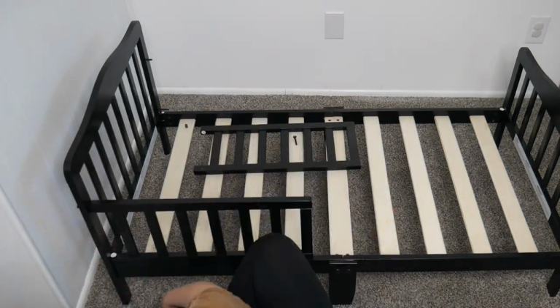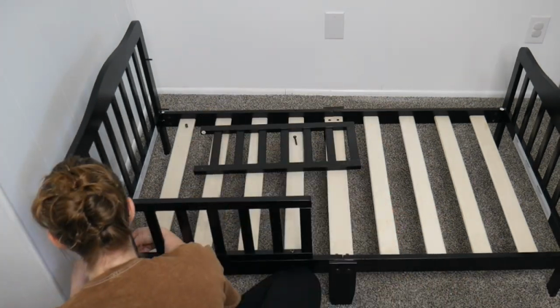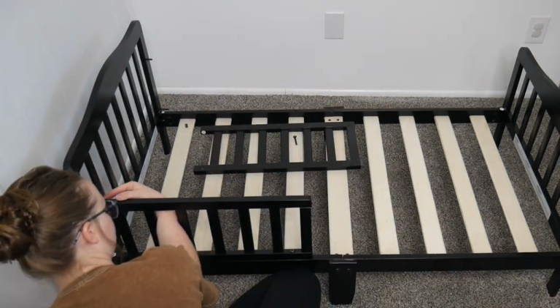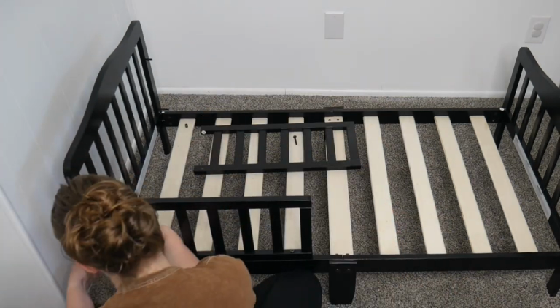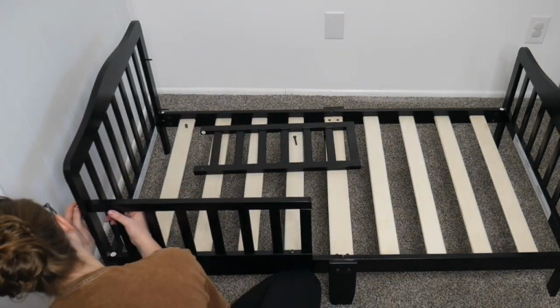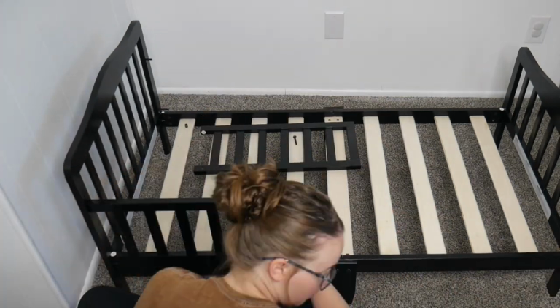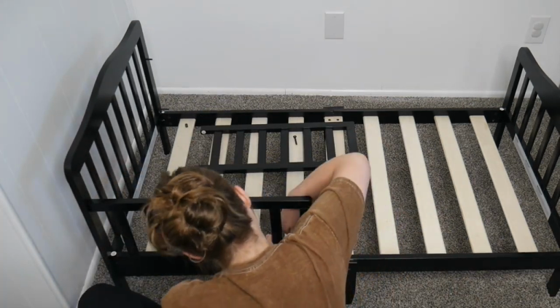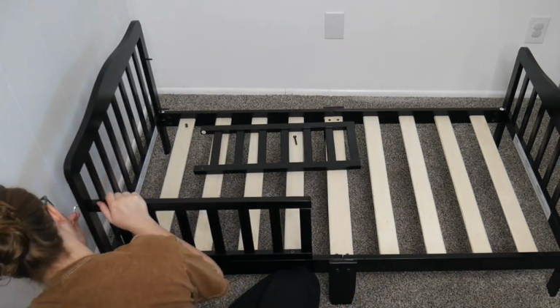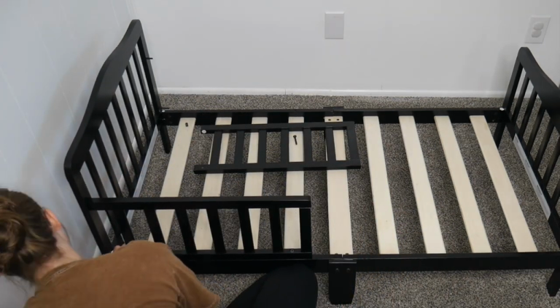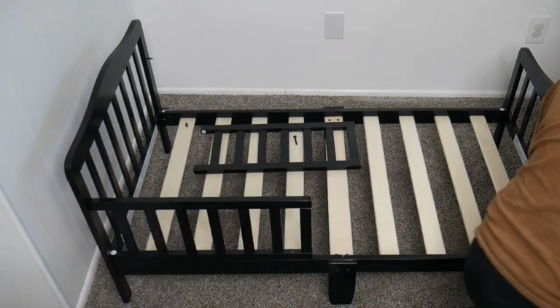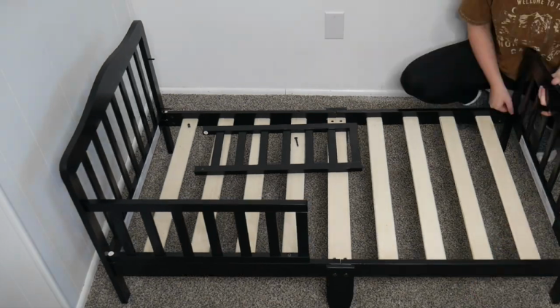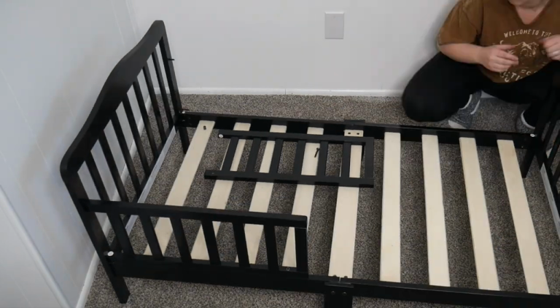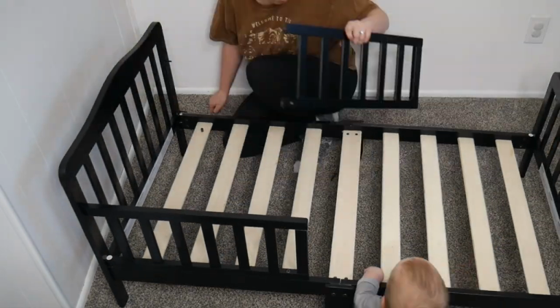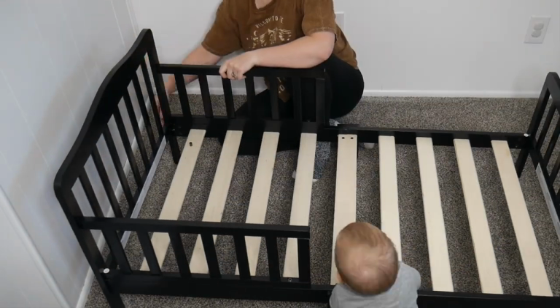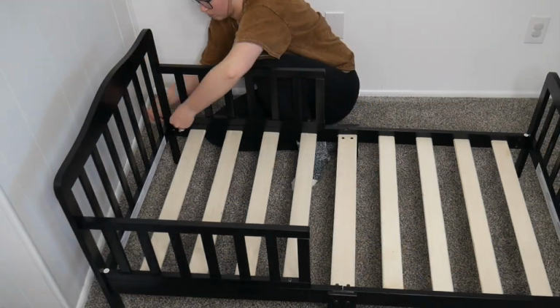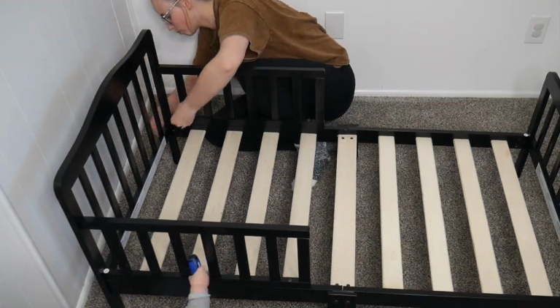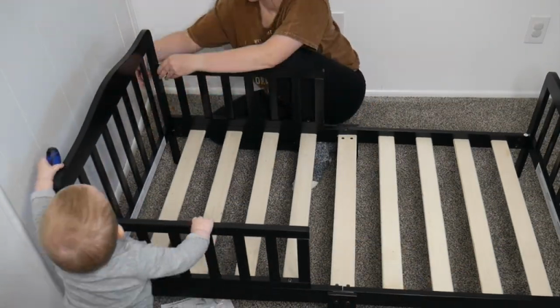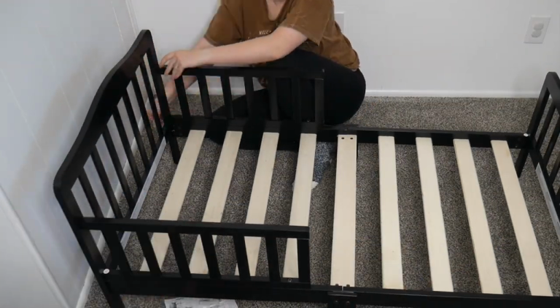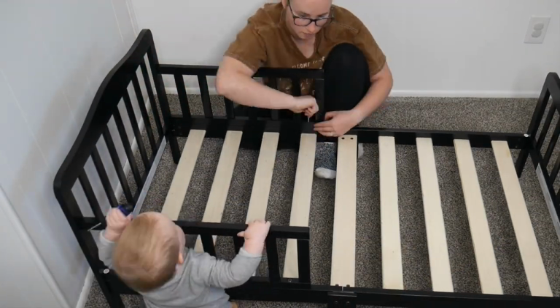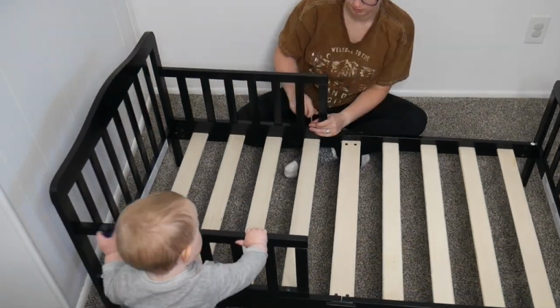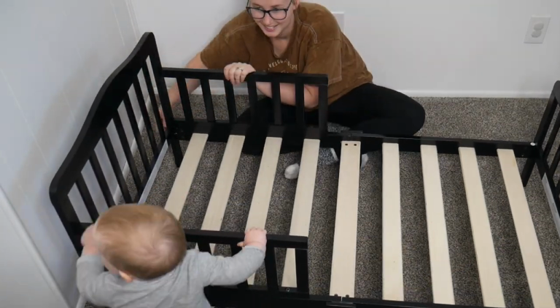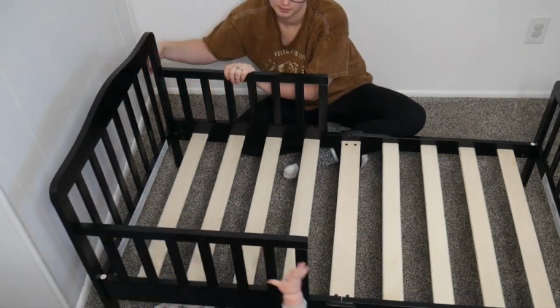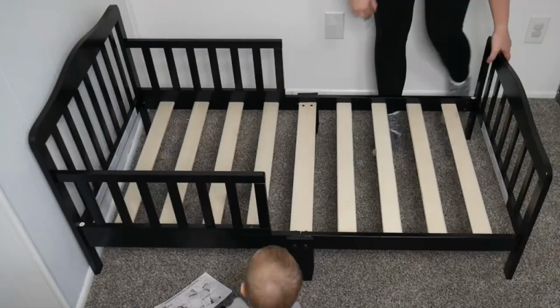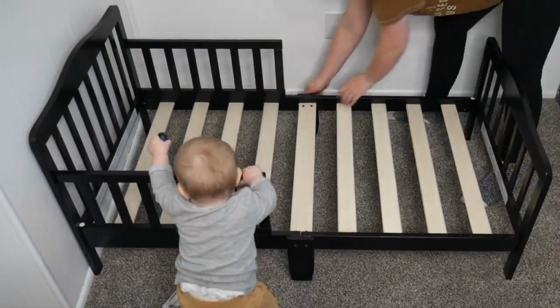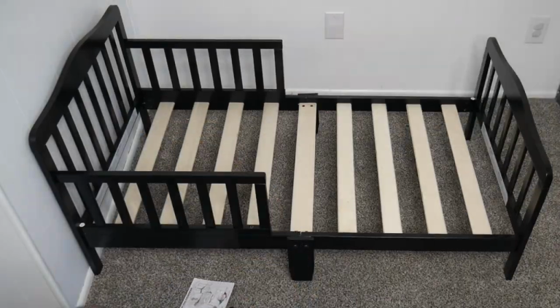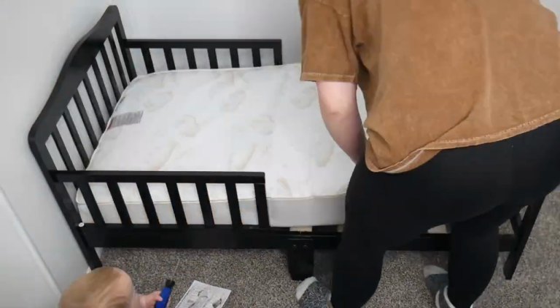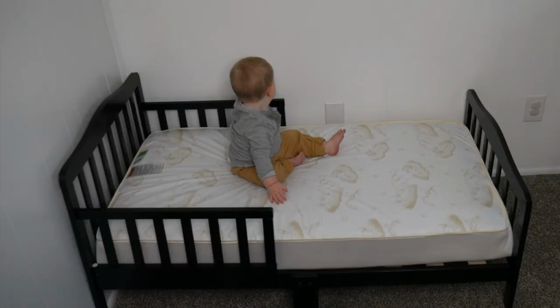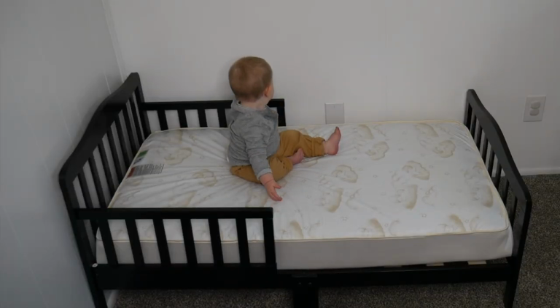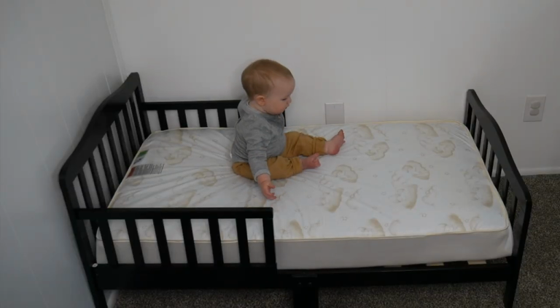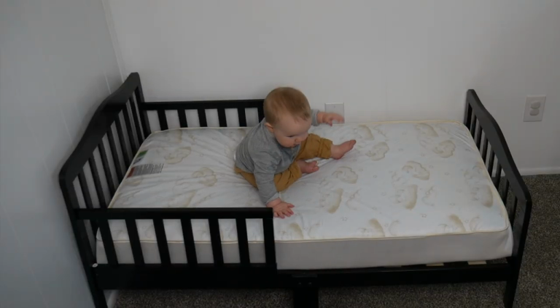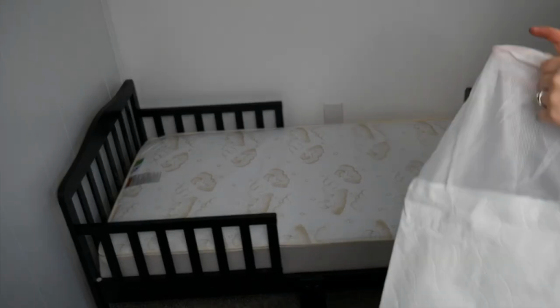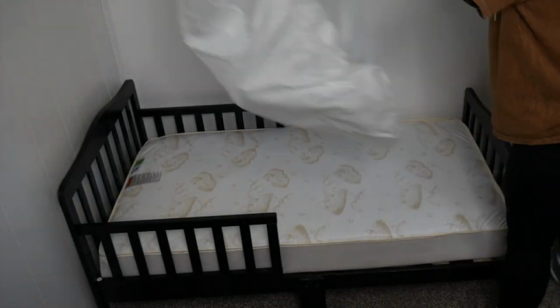This can accommodate any child that is up to 50 pounds and can be paired perfectly with any of the Dream On Me non-toxic standard crib mattresses for a perfect fit. Altogether, this did take me about 30 minutes to install and put together.